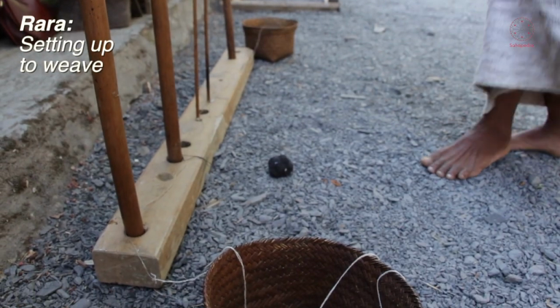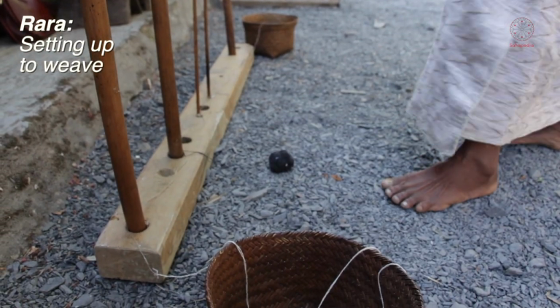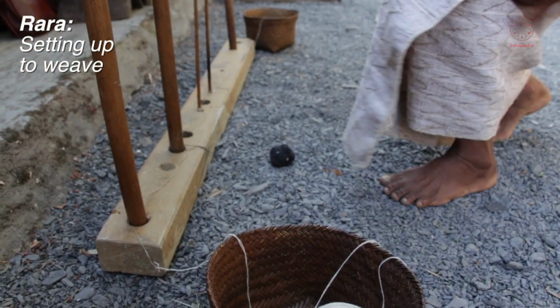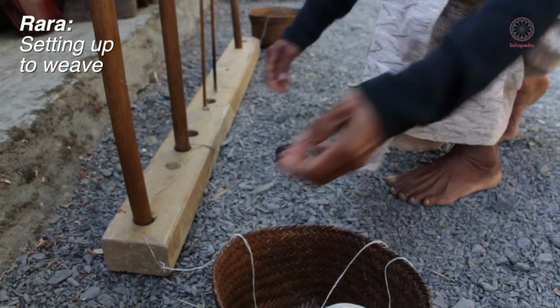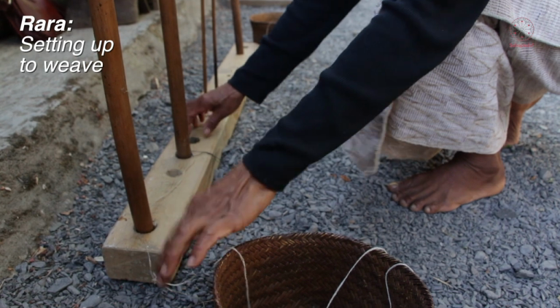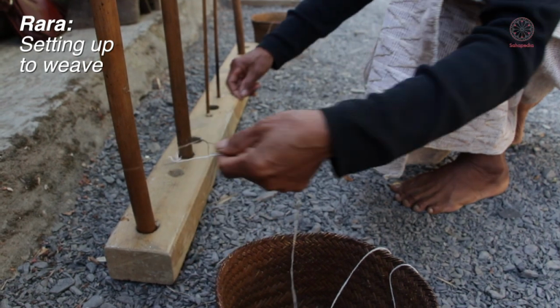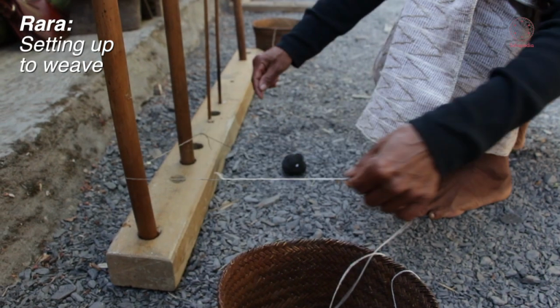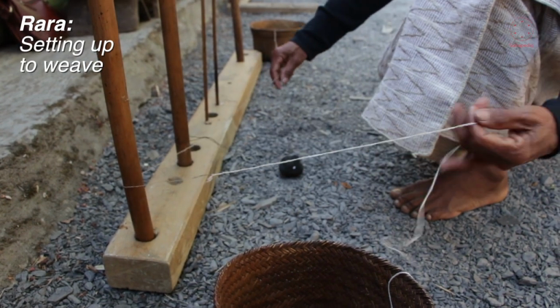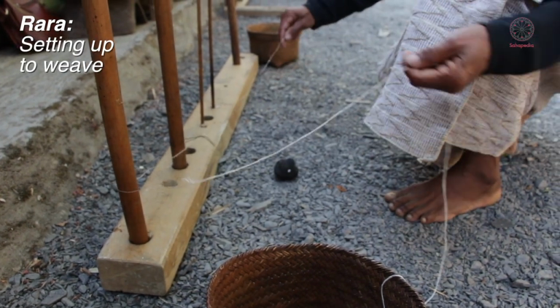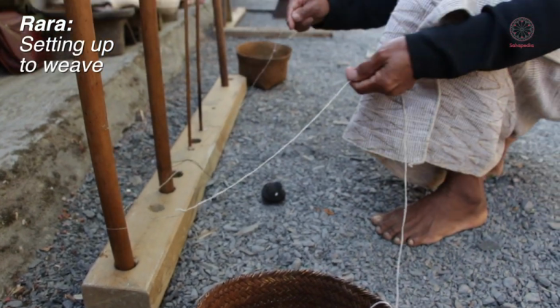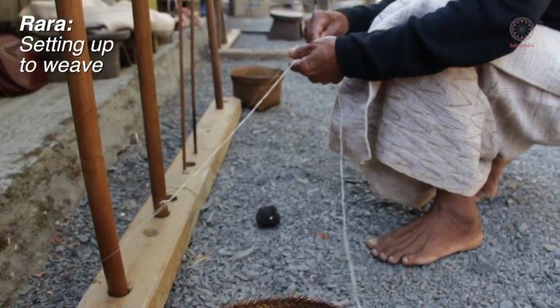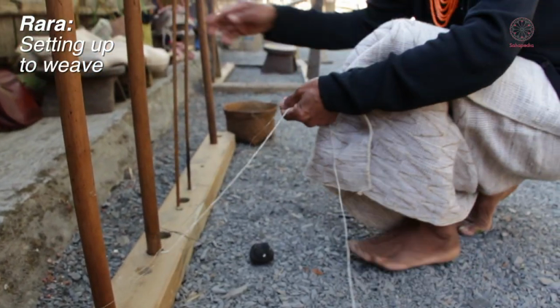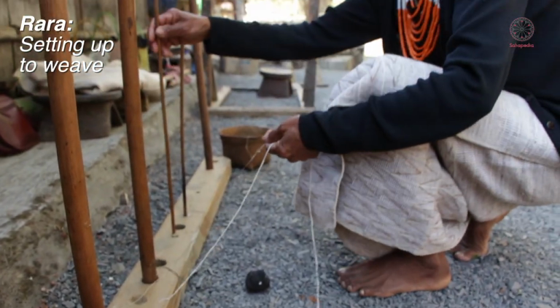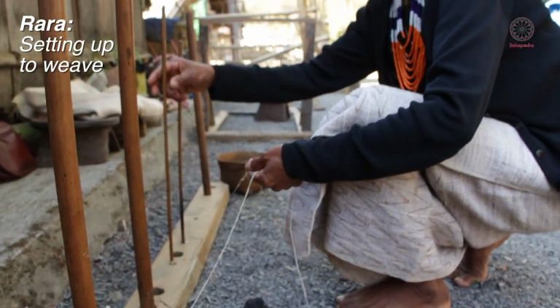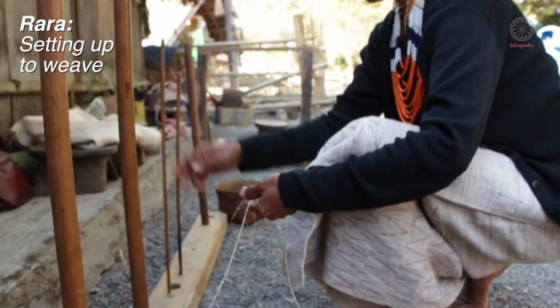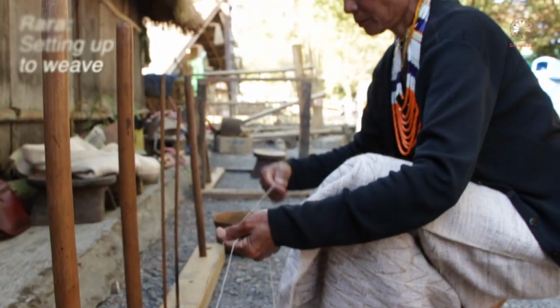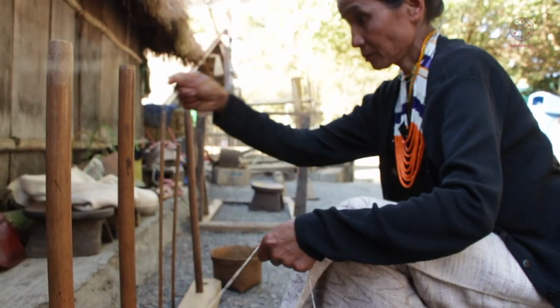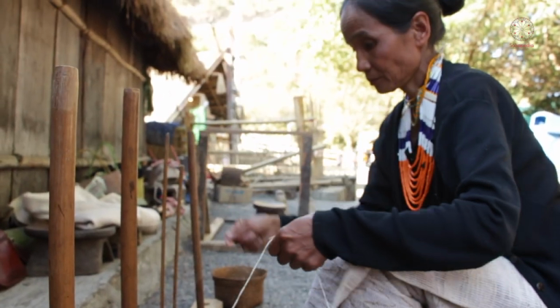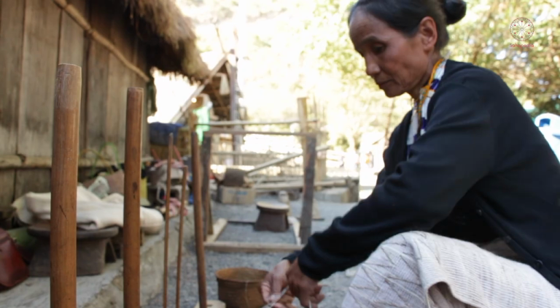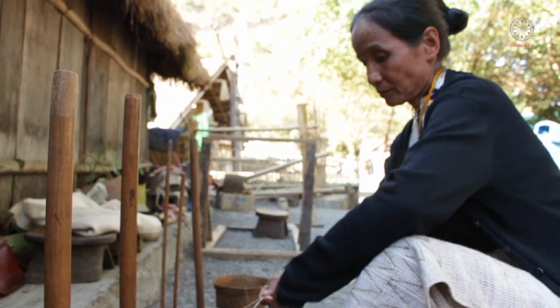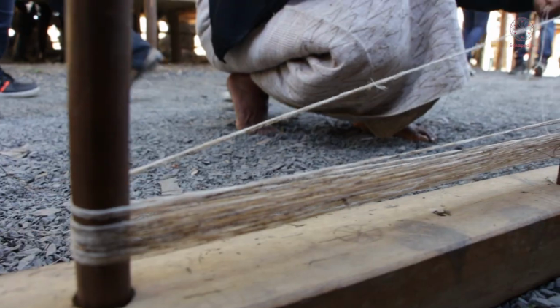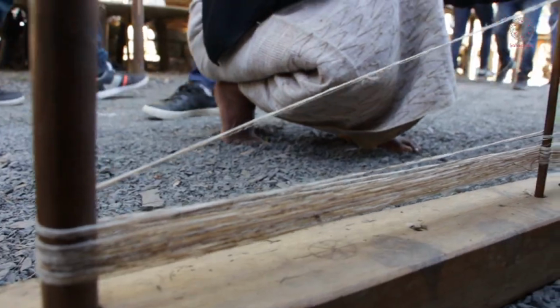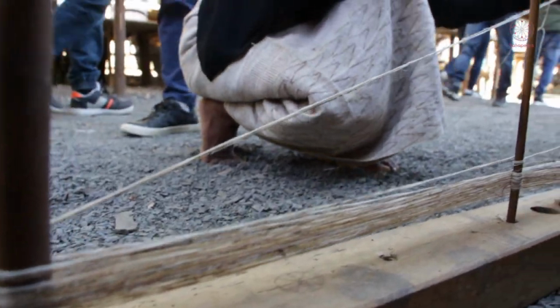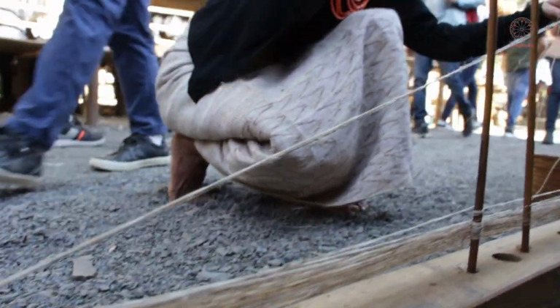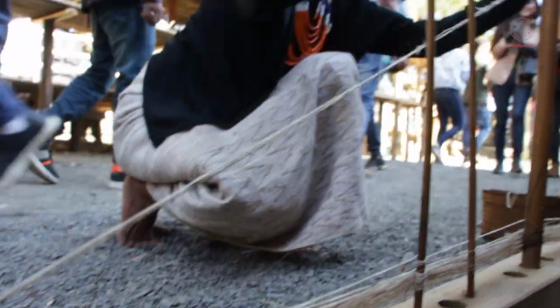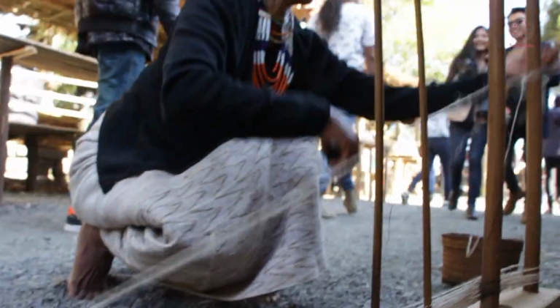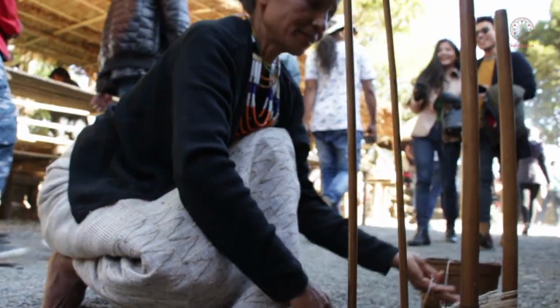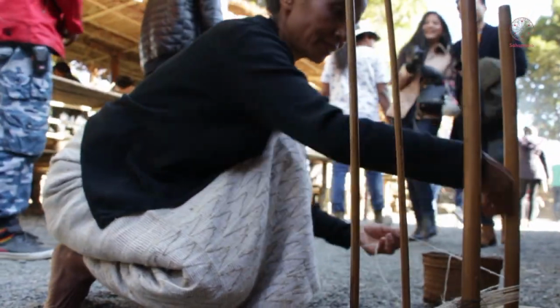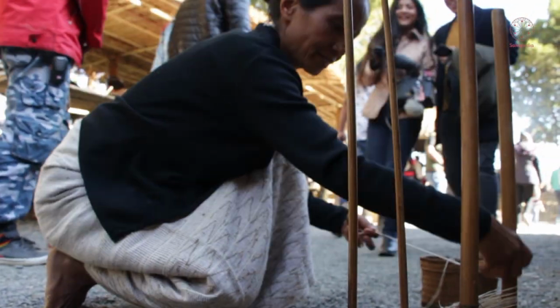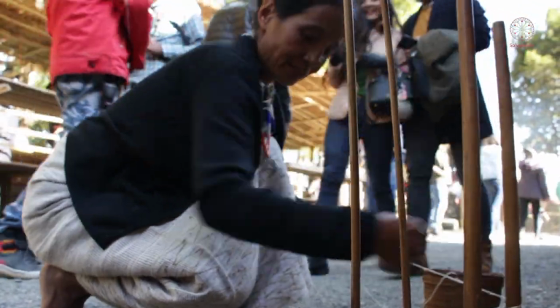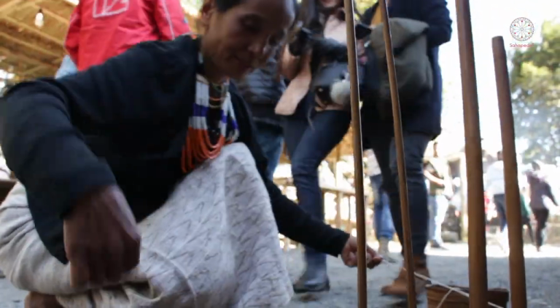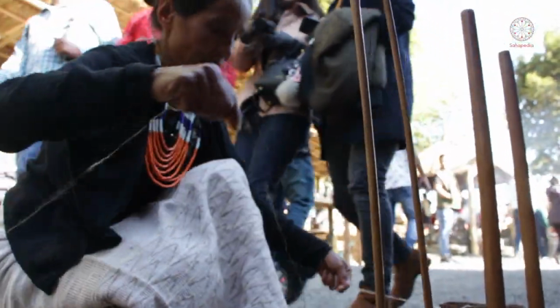These are the tools for the next process. In our local dialect in Kozale, we call it Rara. Rara means a shawl, and Rara also refers to the process of doing this.